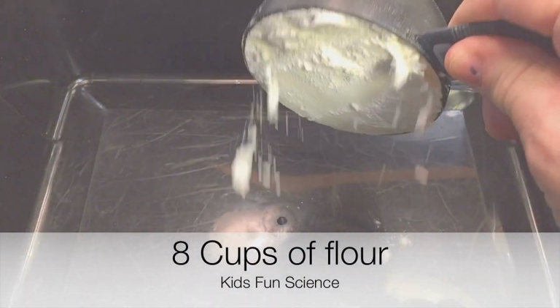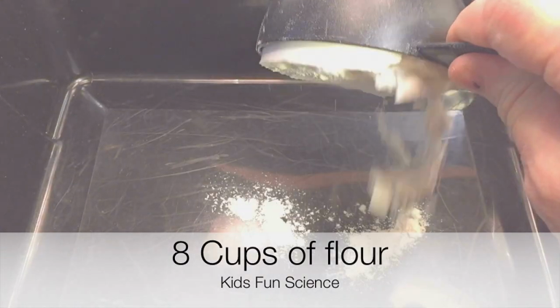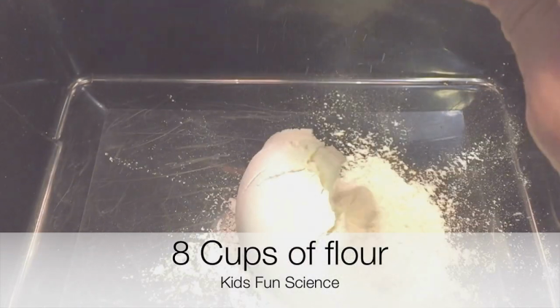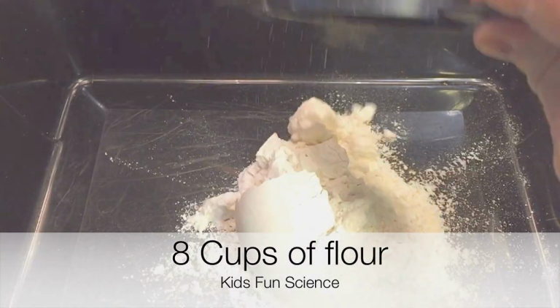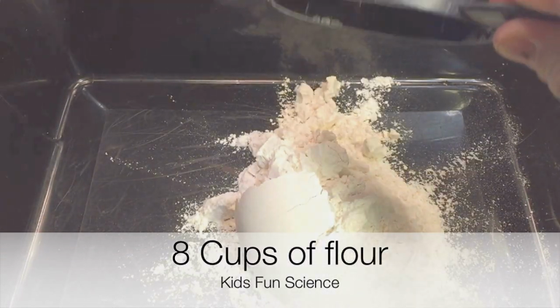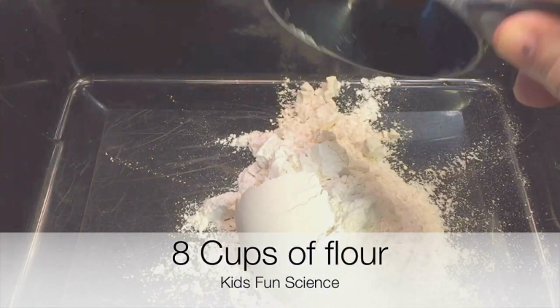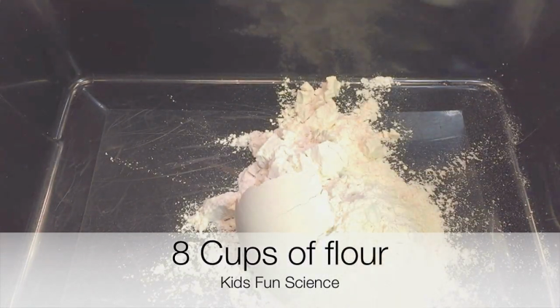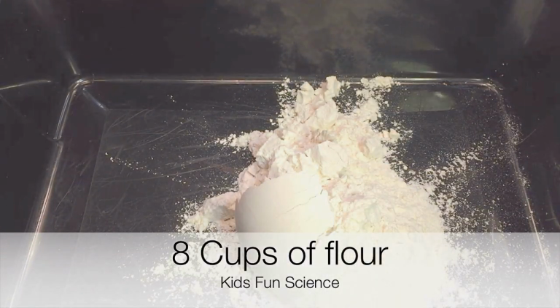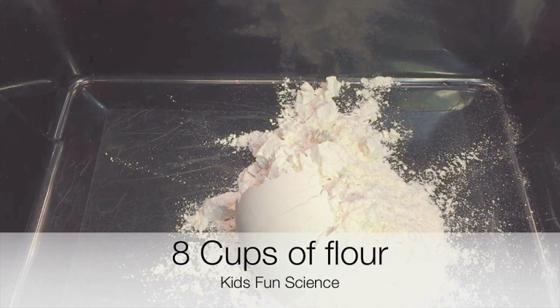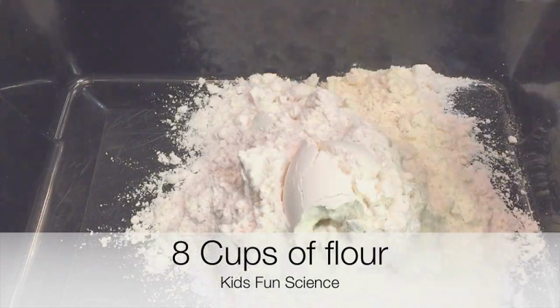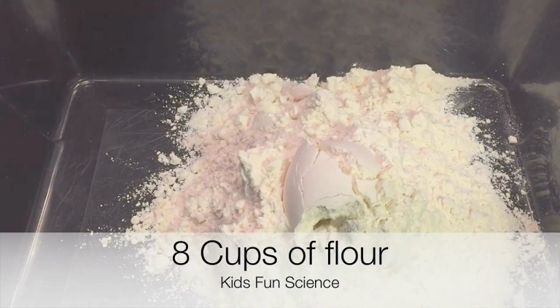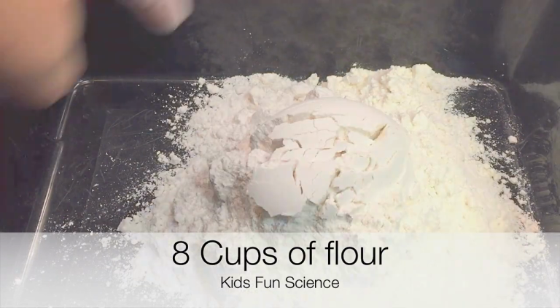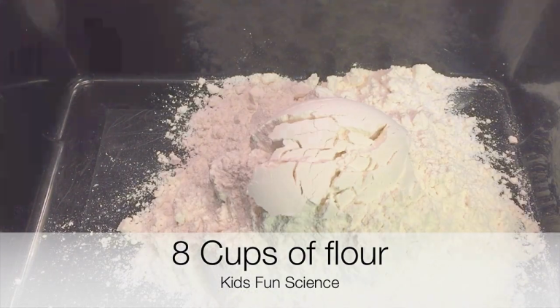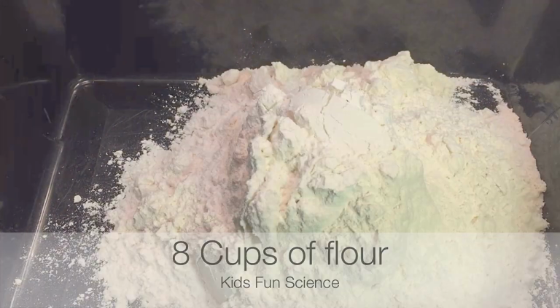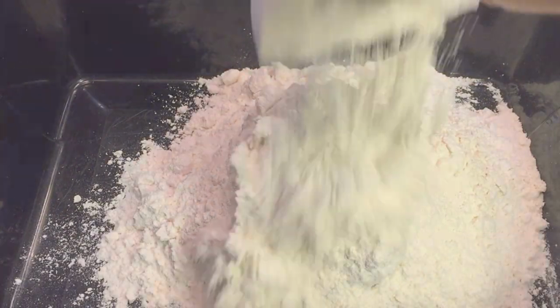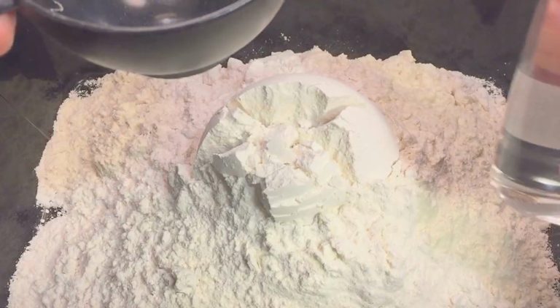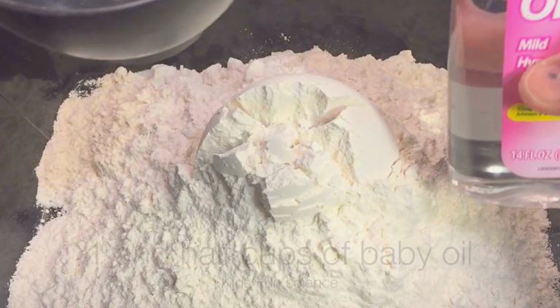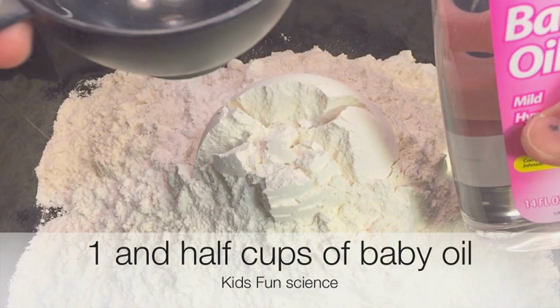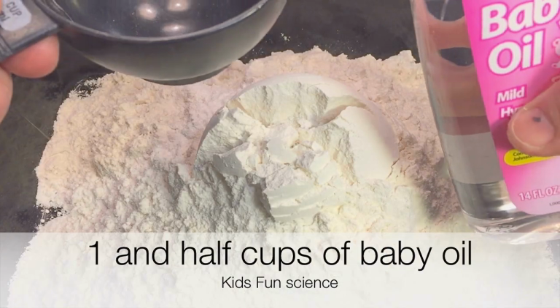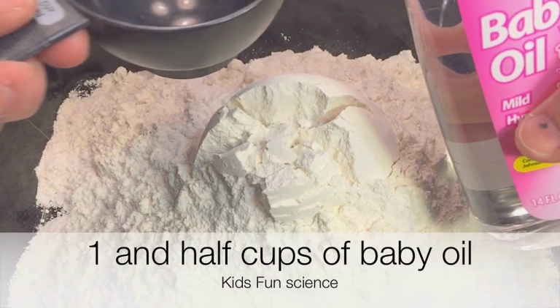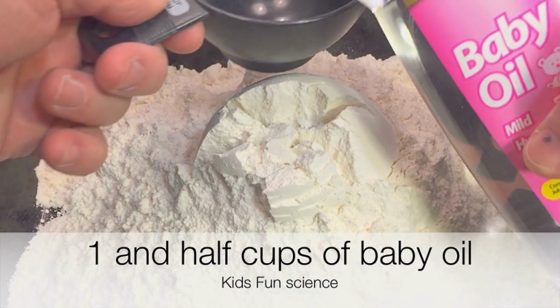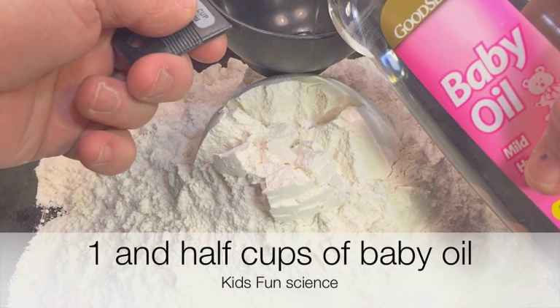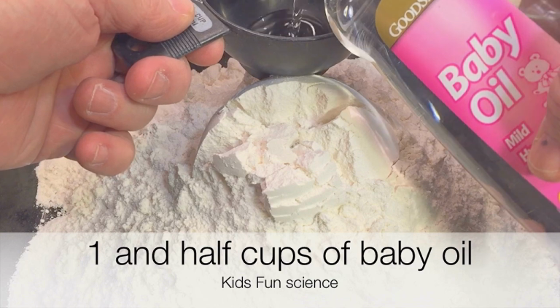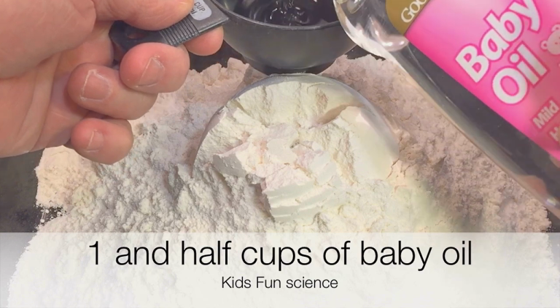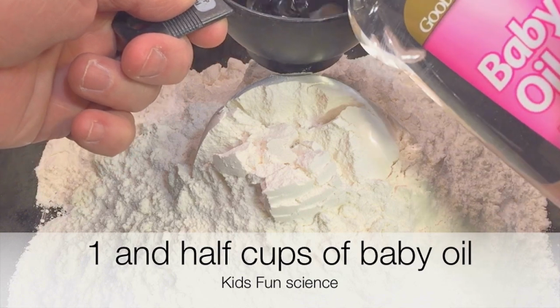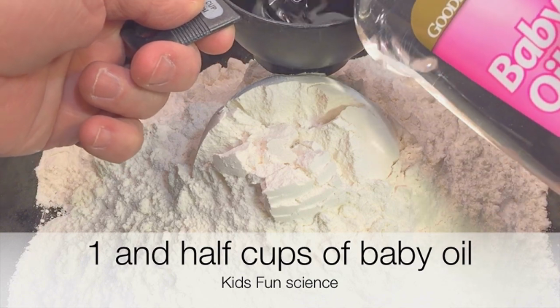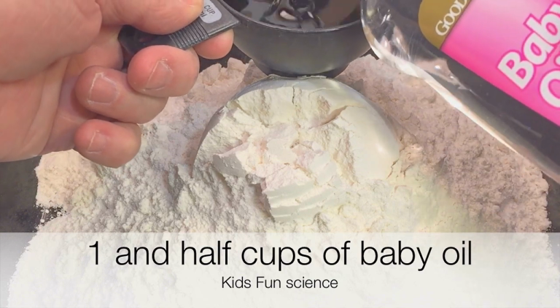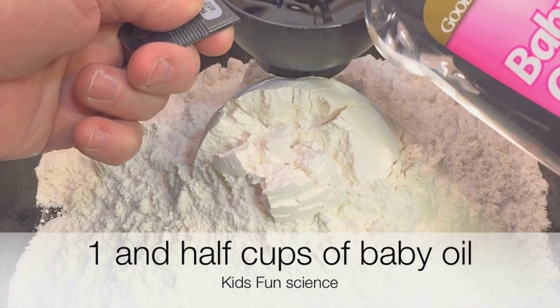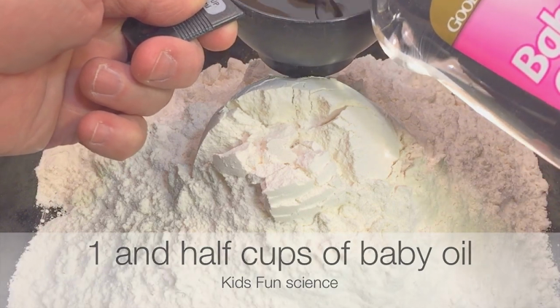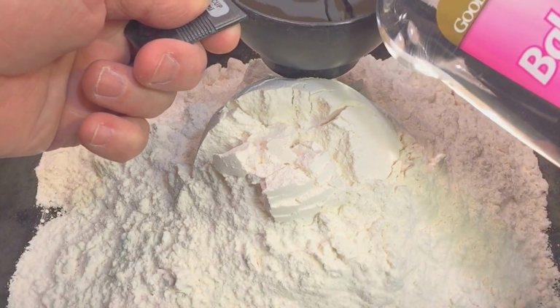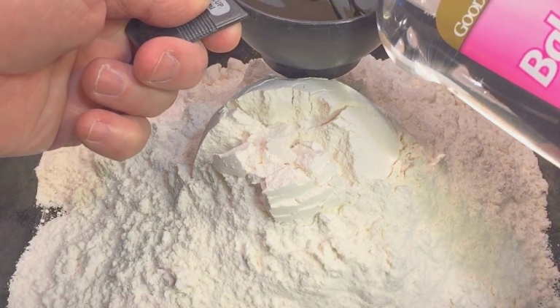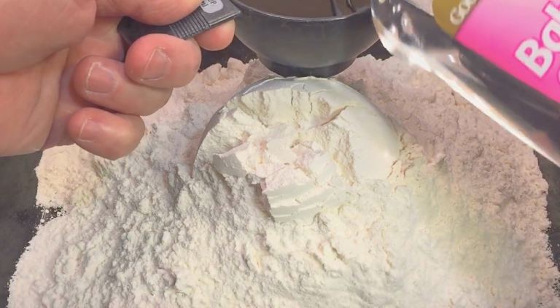First, you're going to take eight cups of flour and dump those into your tub or bowl. Then we're going to add one and a half cups of baby oil, and just pour that on top of the flour.